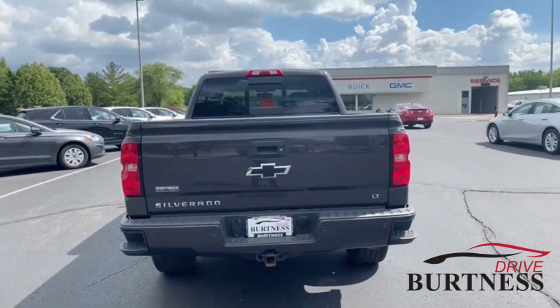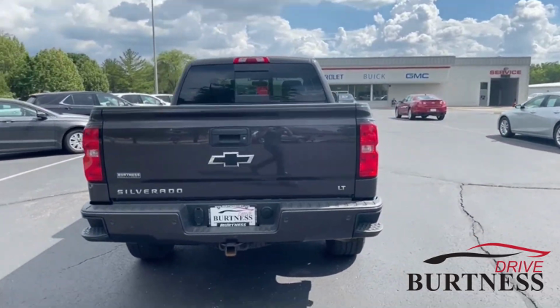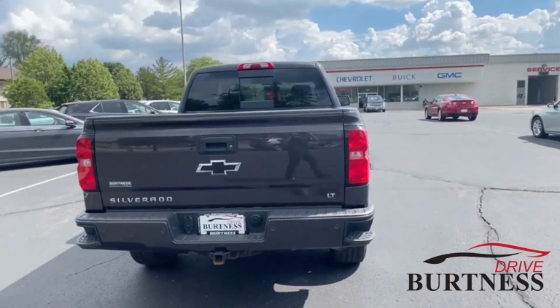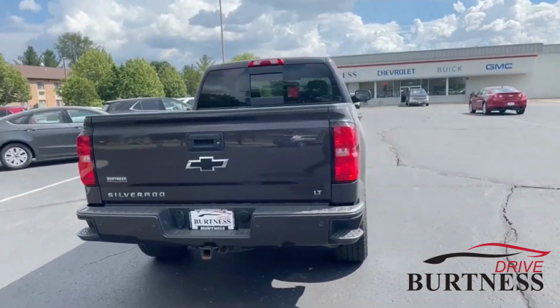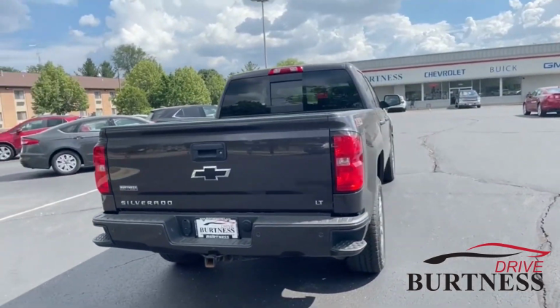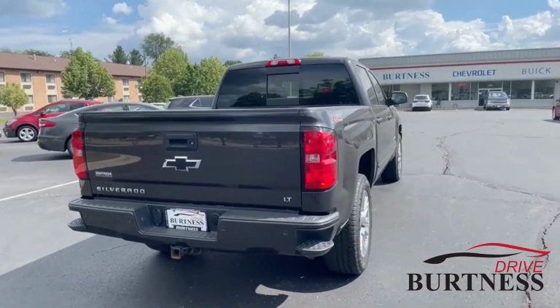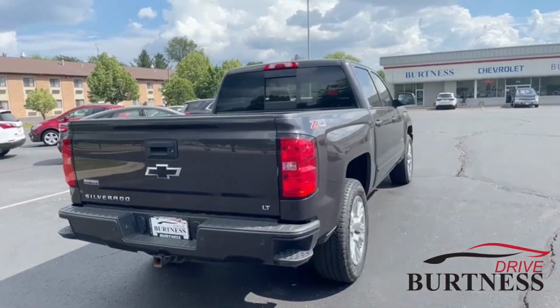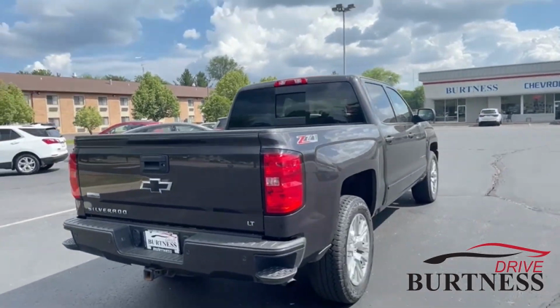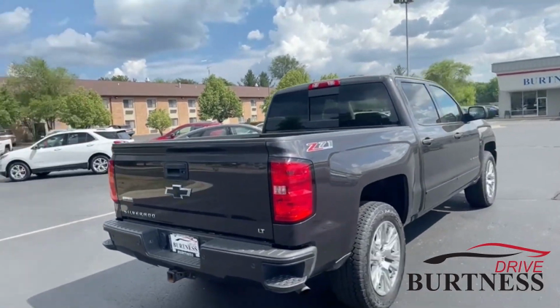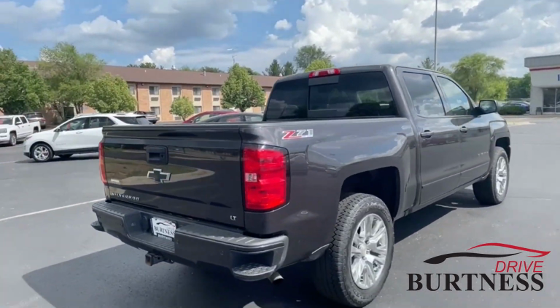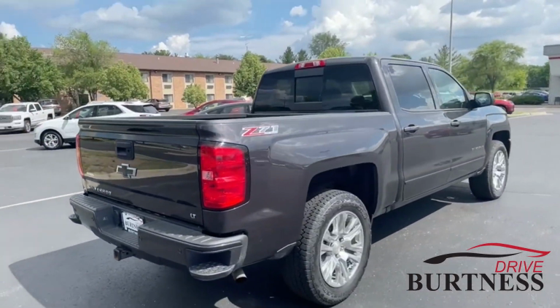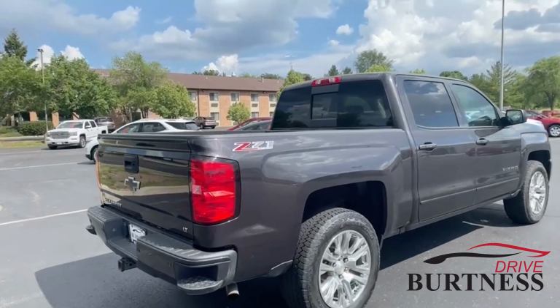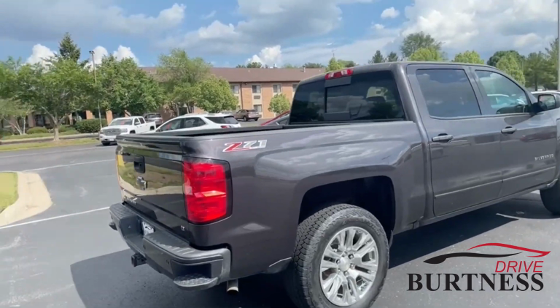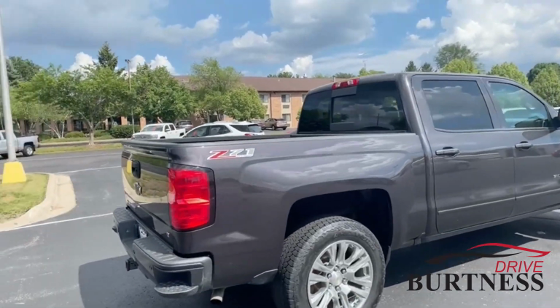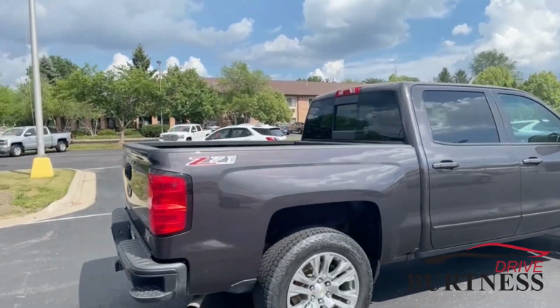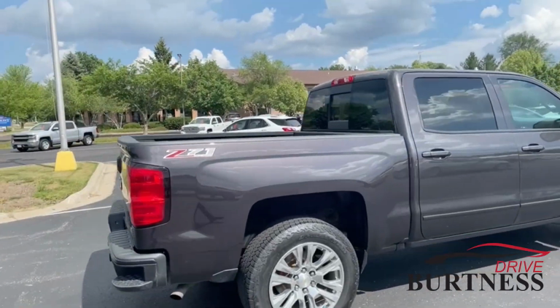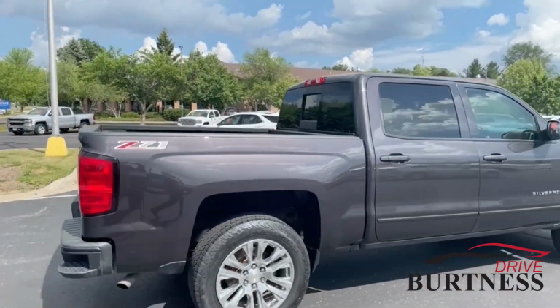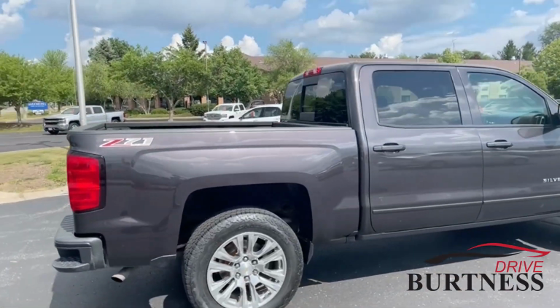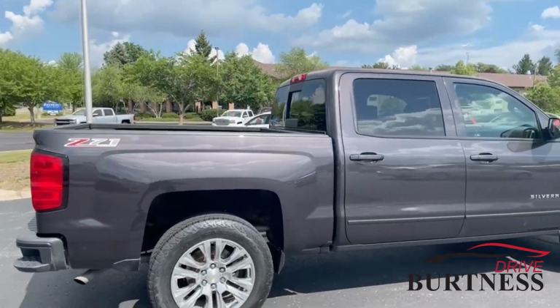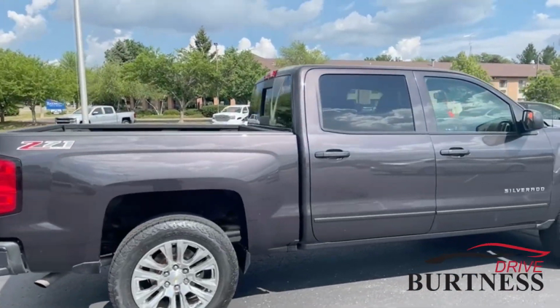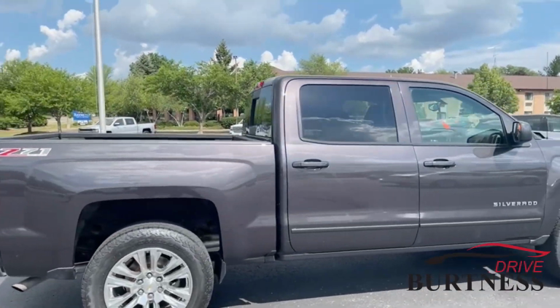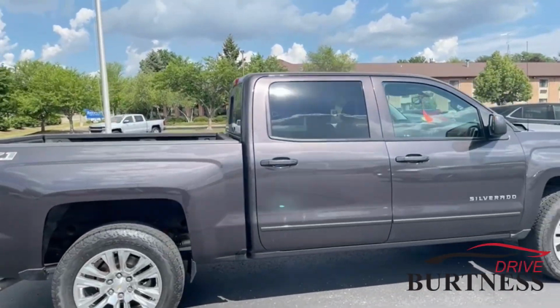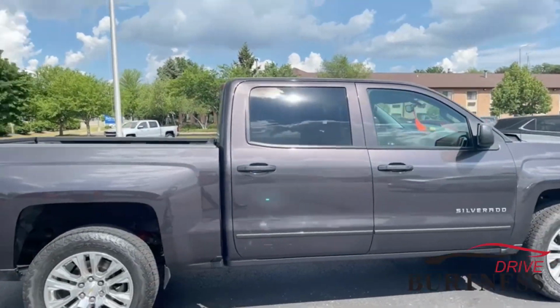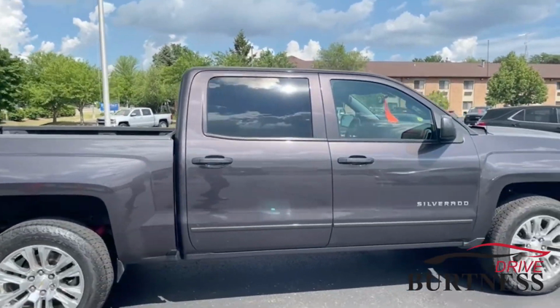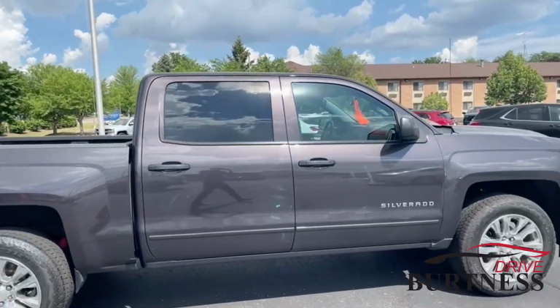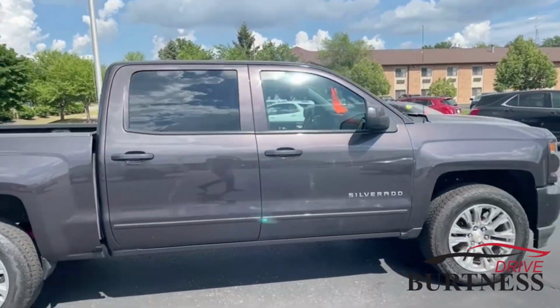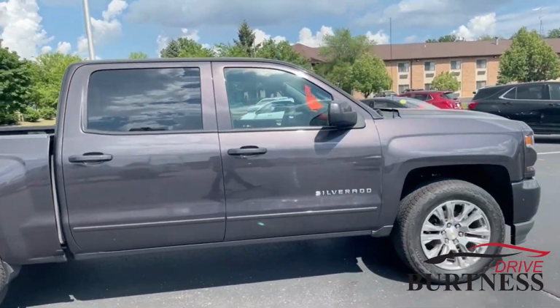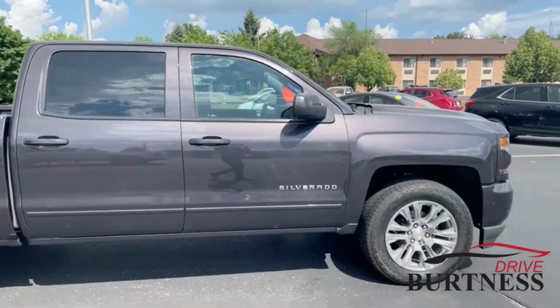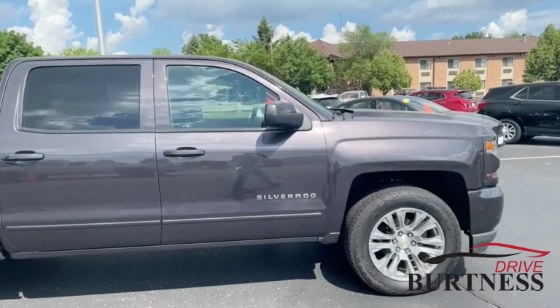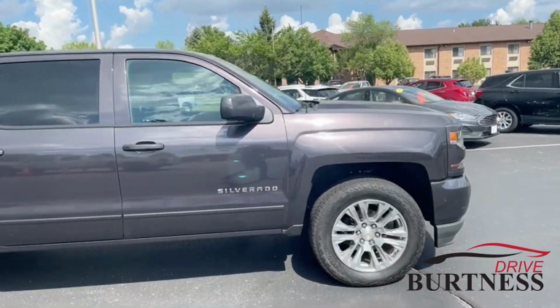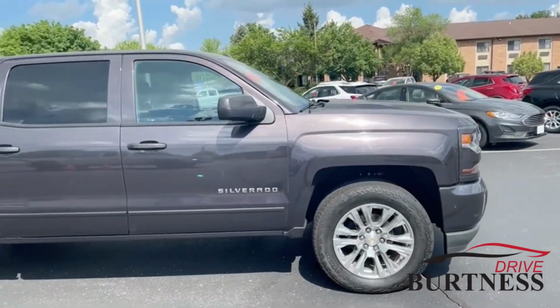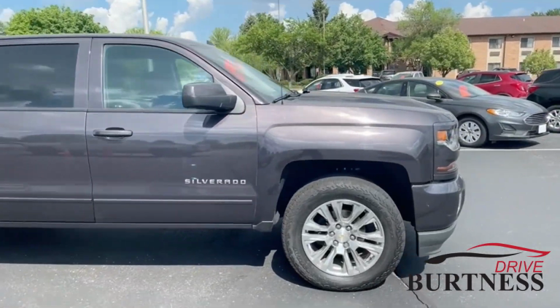It has a tow package, remote start, heated seats, Z71 package with a spray-in bed liner, sliding rear window, and the tungsten color, so it does have a nice metallic look to it.